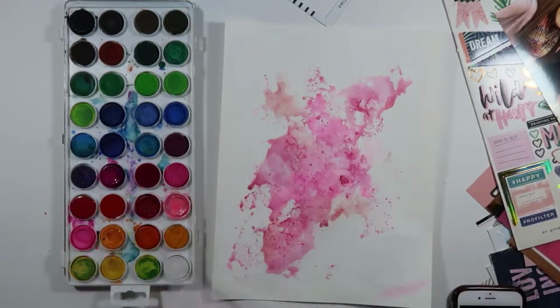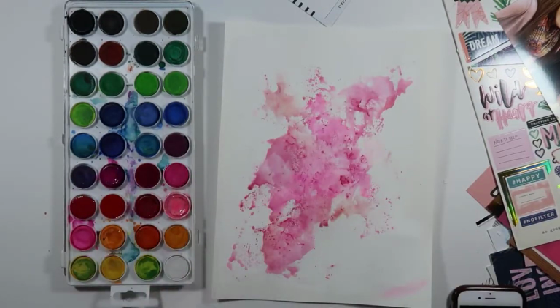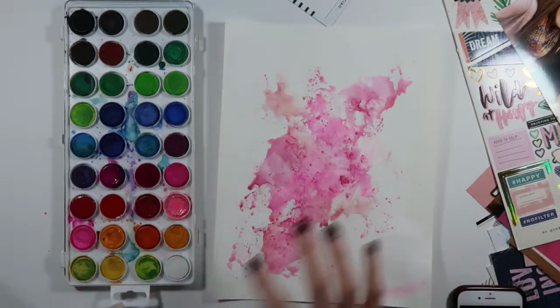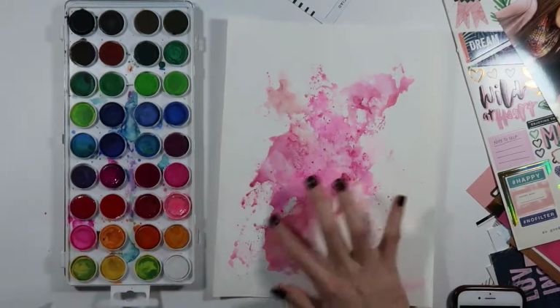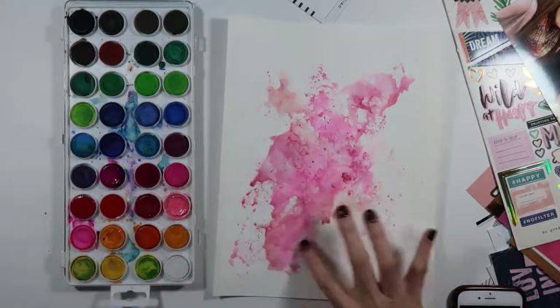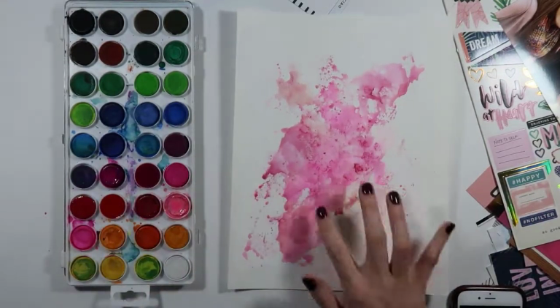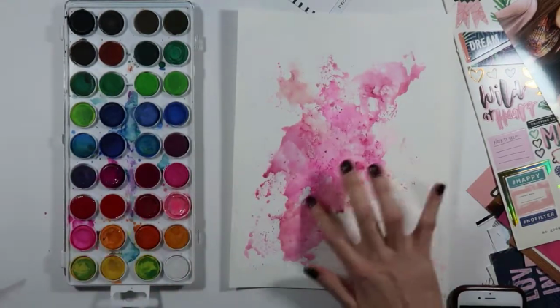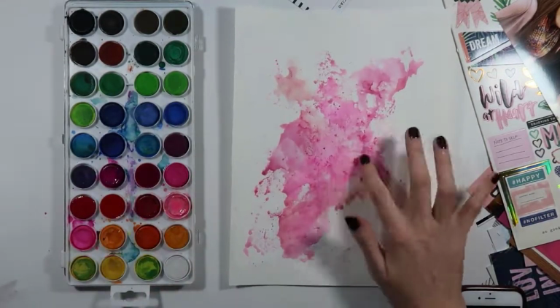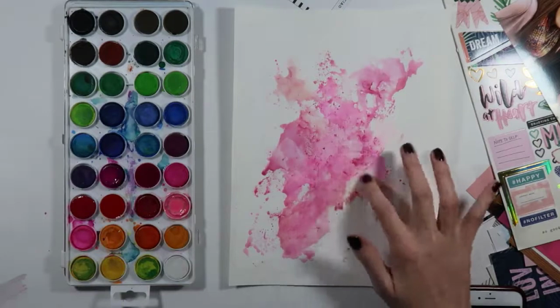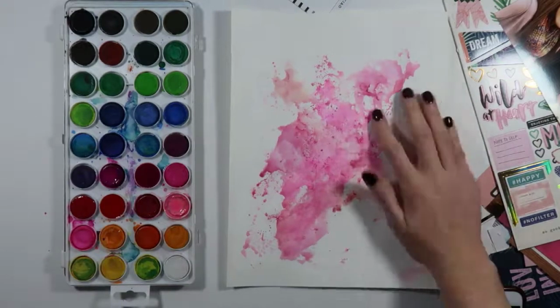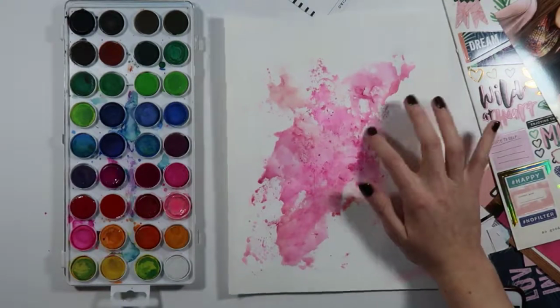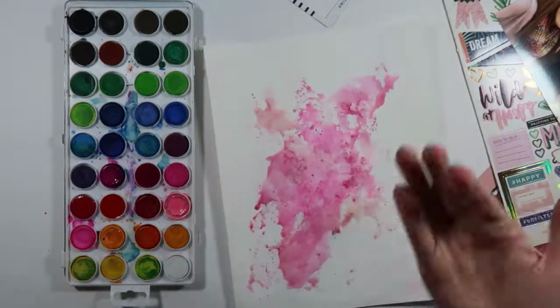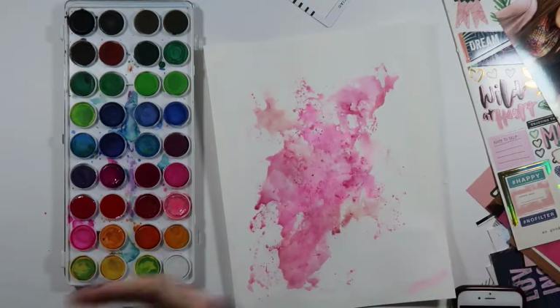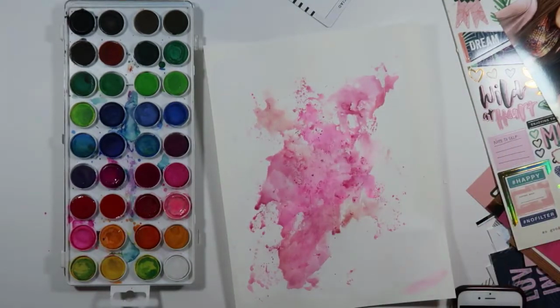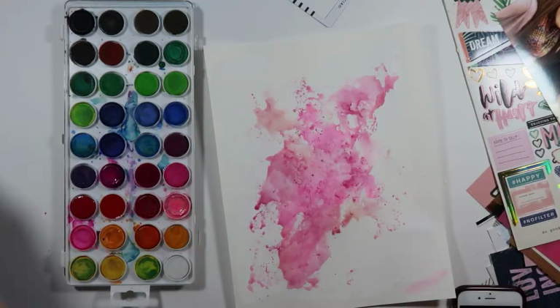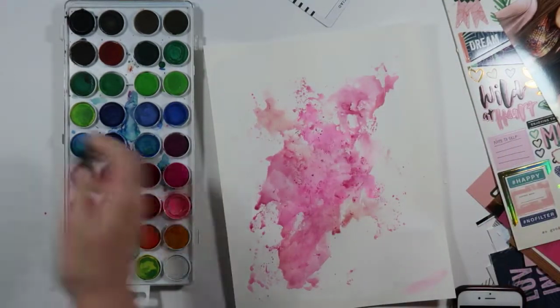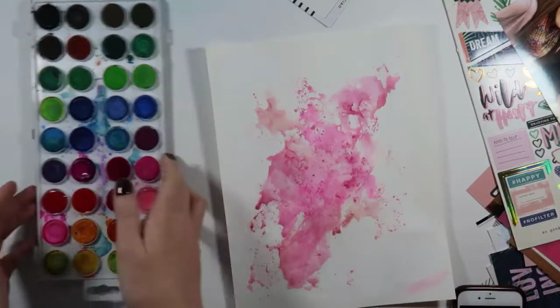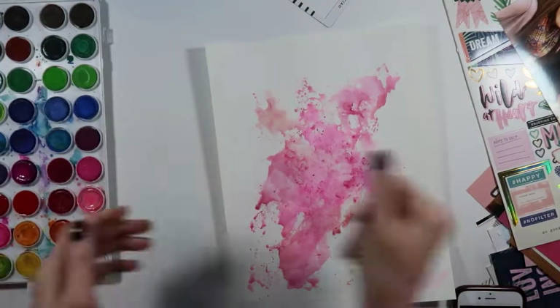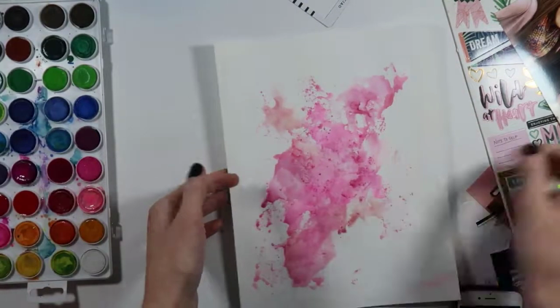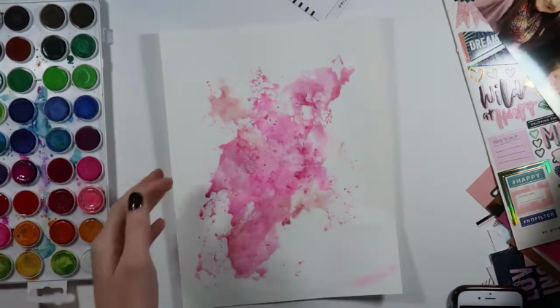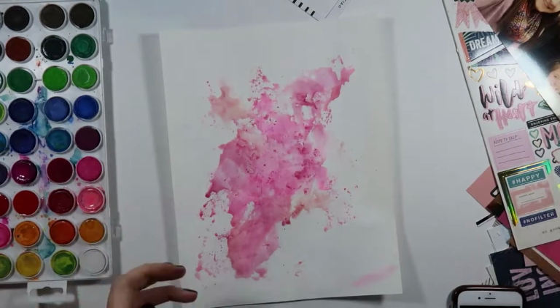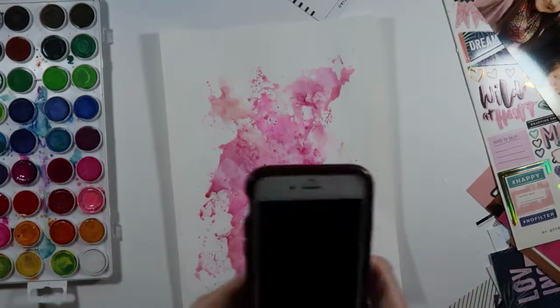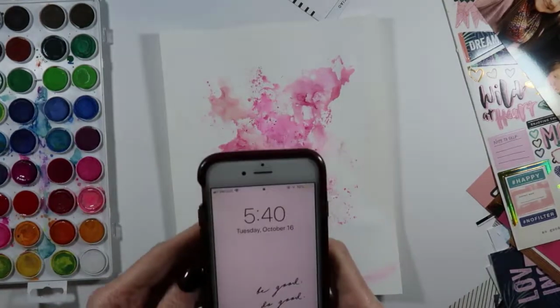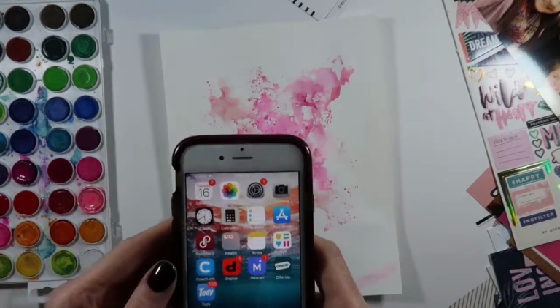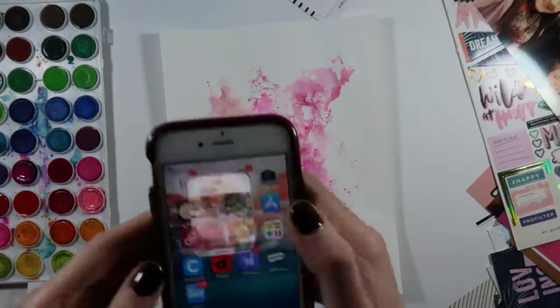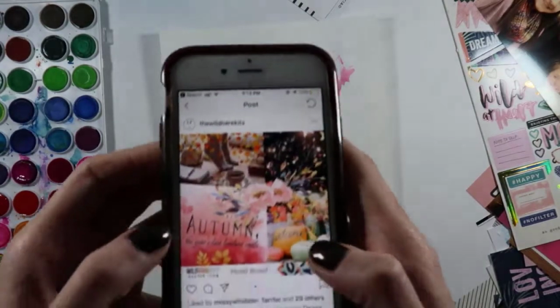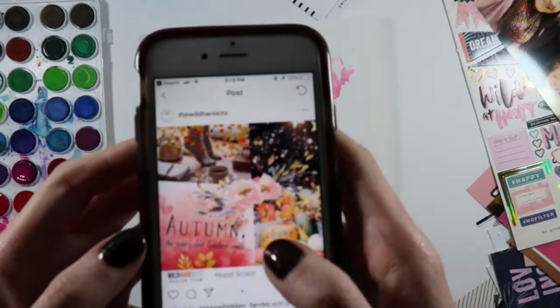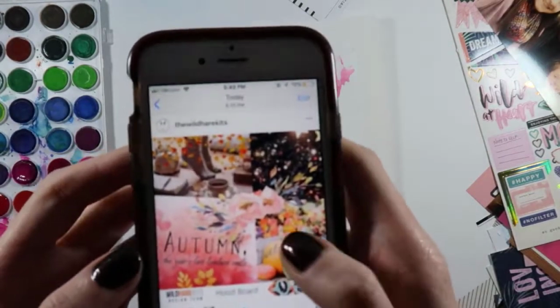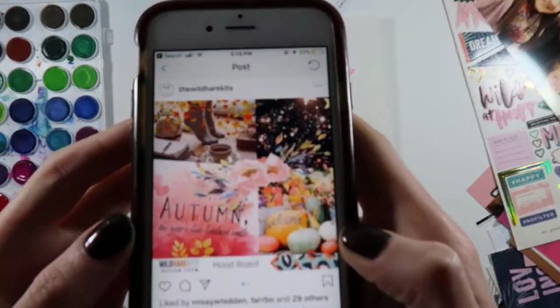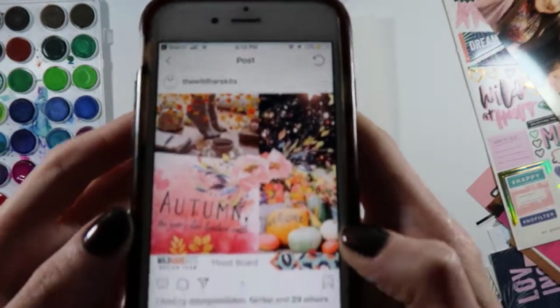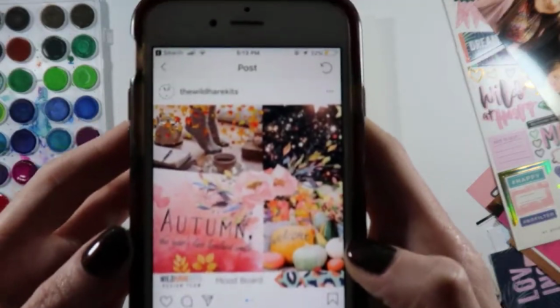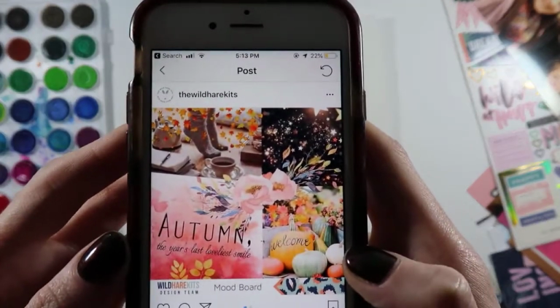I wish I had it recorded when I did the very first splashes across the paper, because it worked so well to grab those colors that were all adjacent to each other on the watercolor palette.